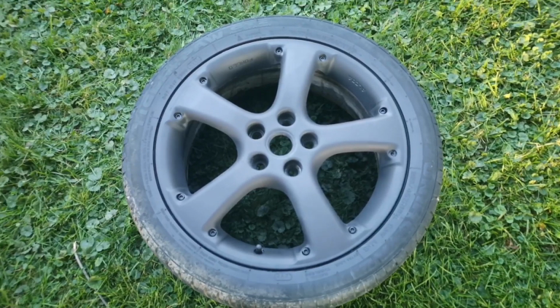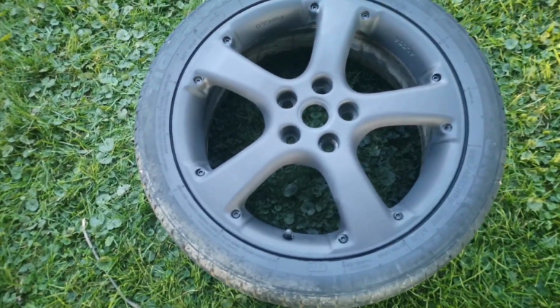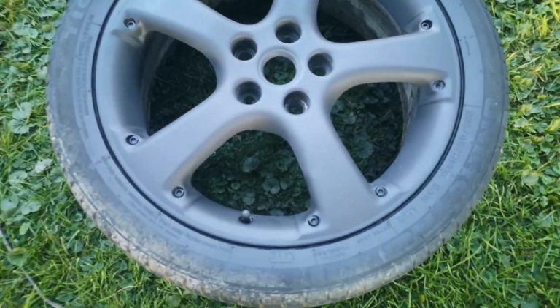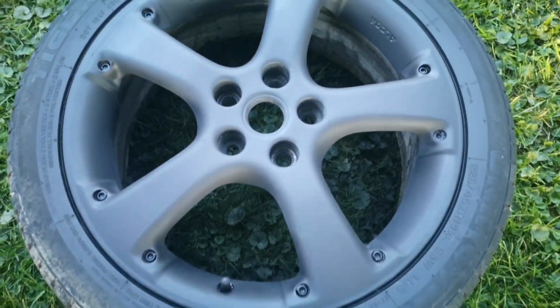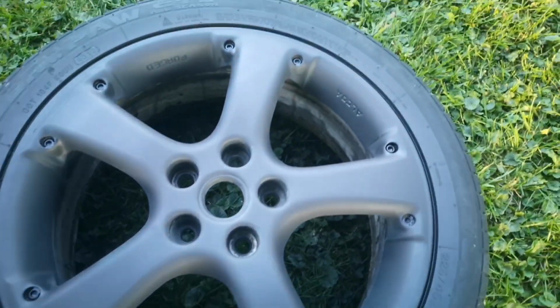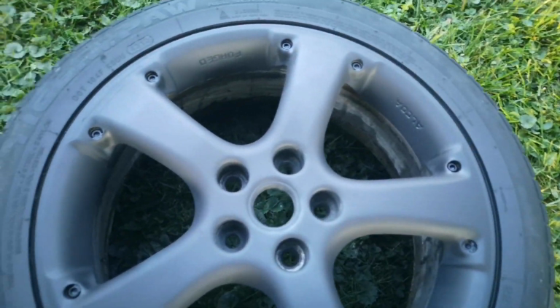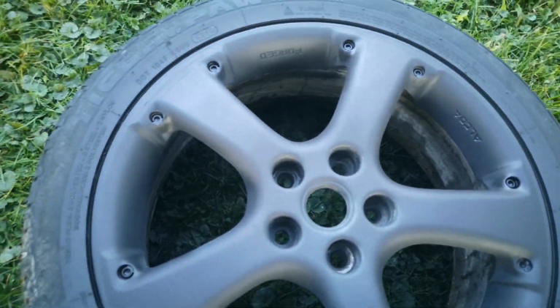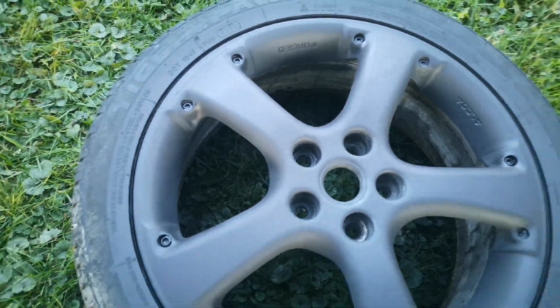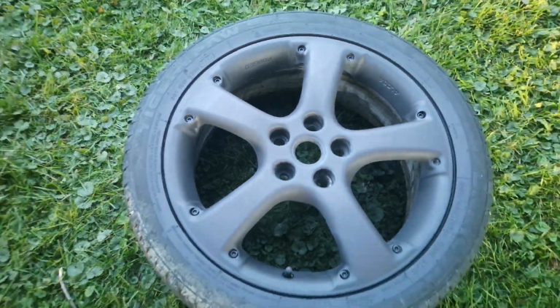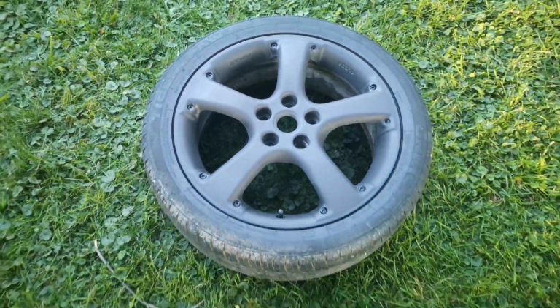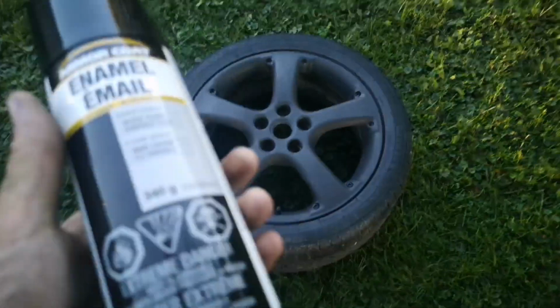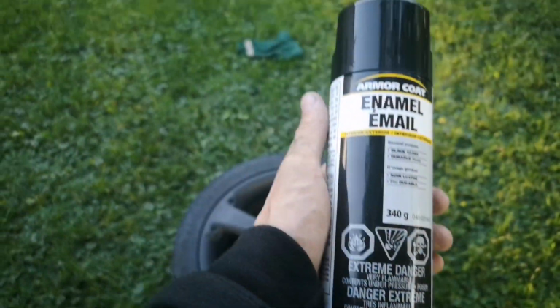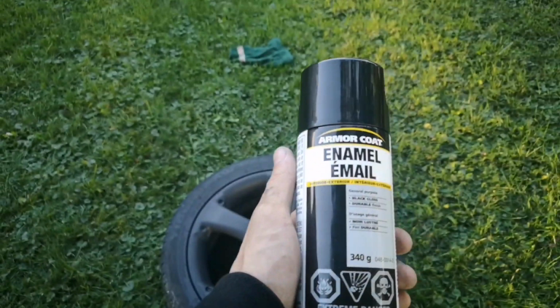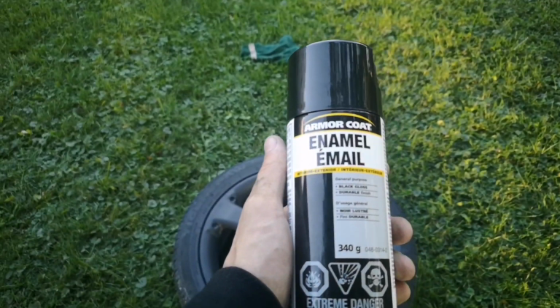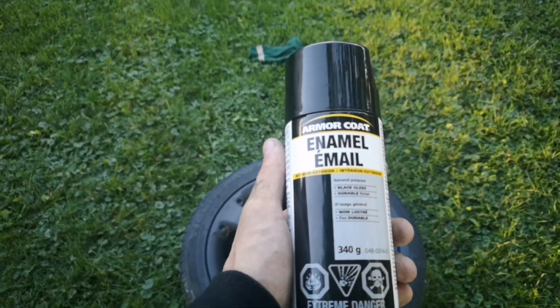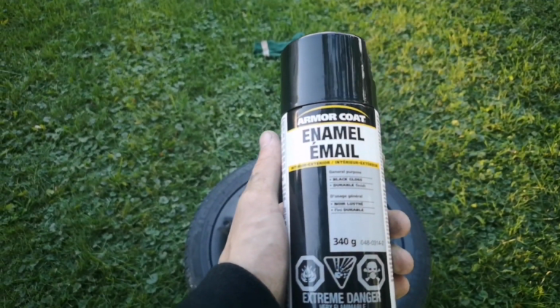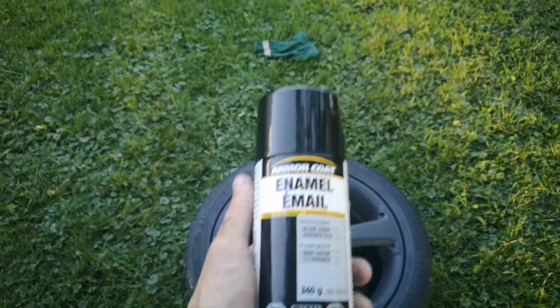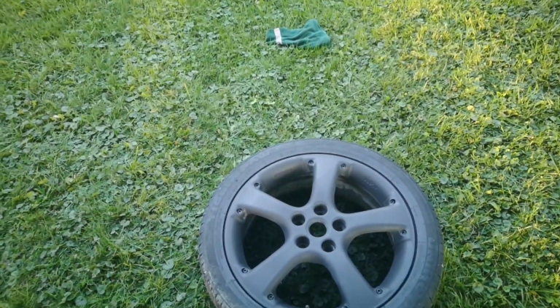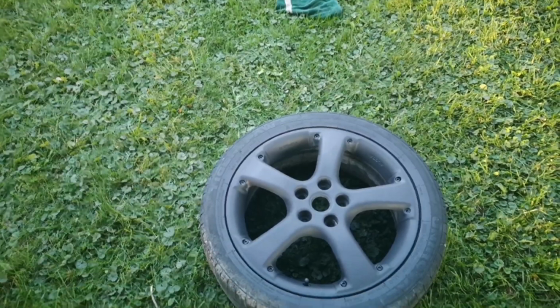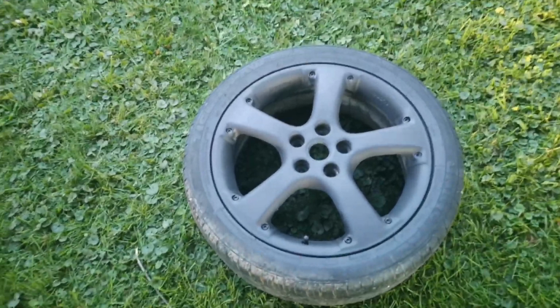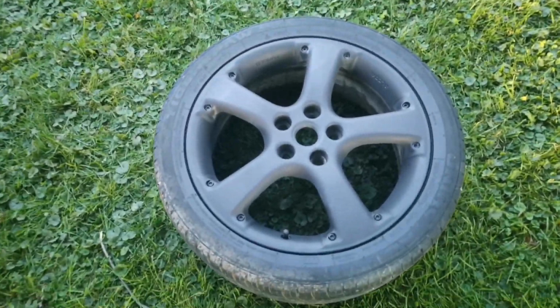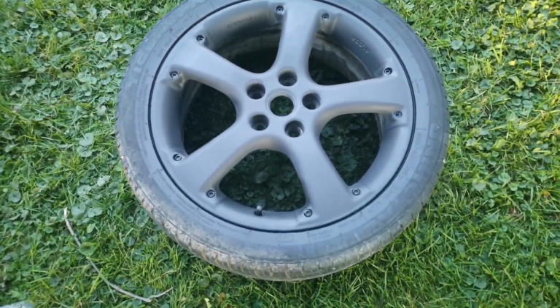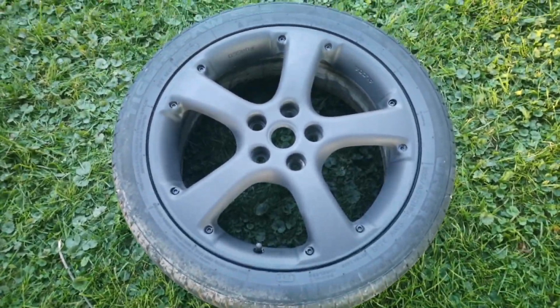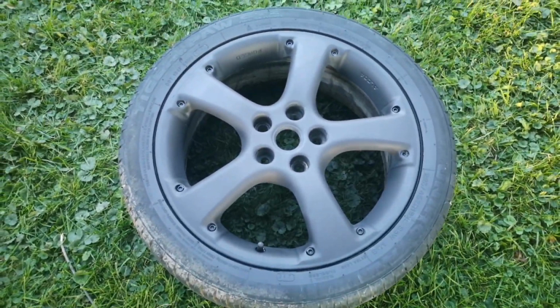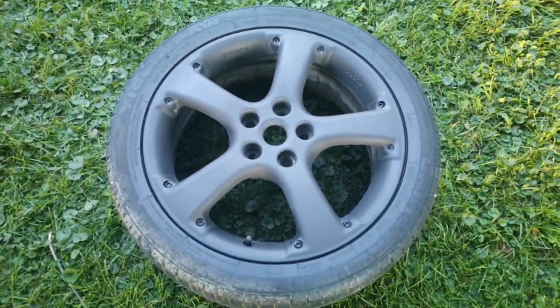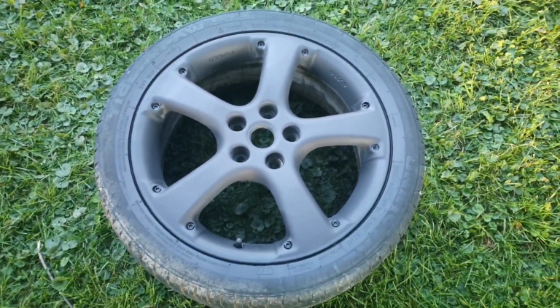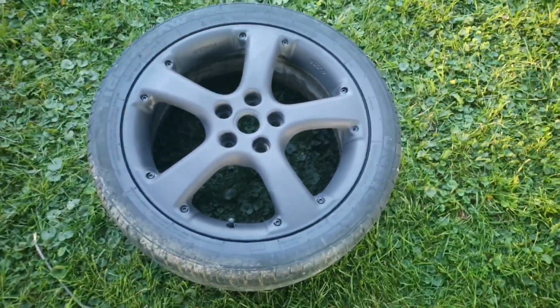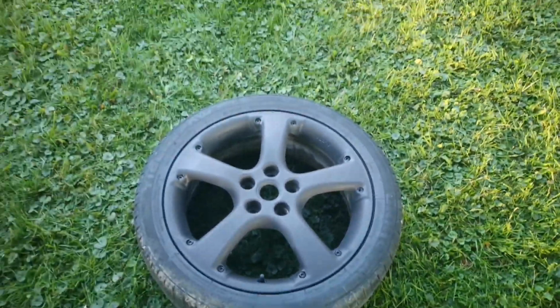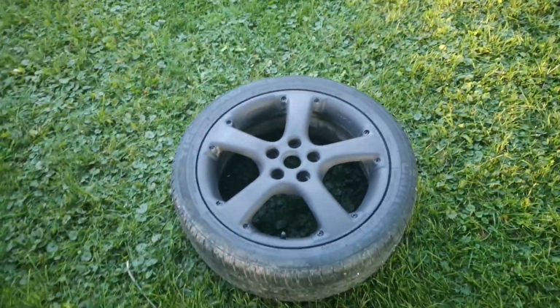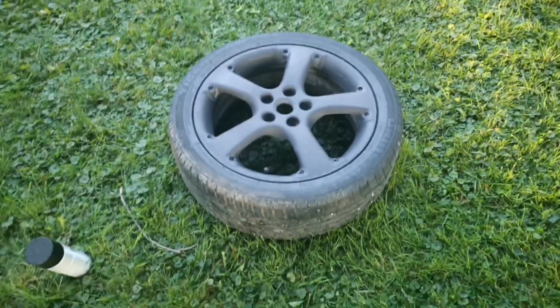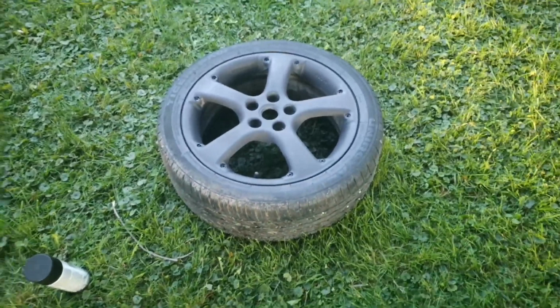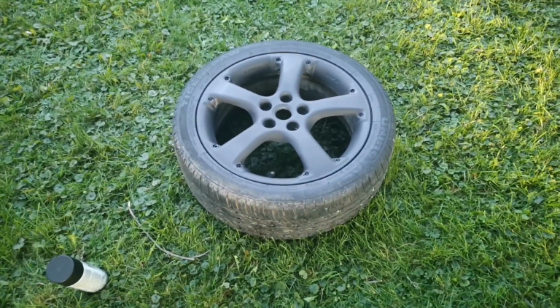Got her all primed up, looking pretty good — a lot better. Using this armor coat enamel paint, and I got this stuff for $4, so this is going to be a $30 wheel paint job. We'll see how she turns out.